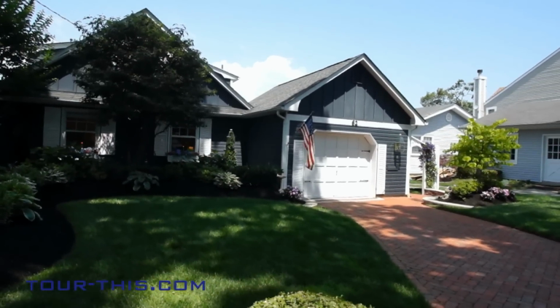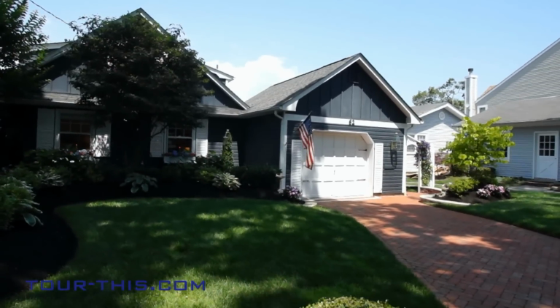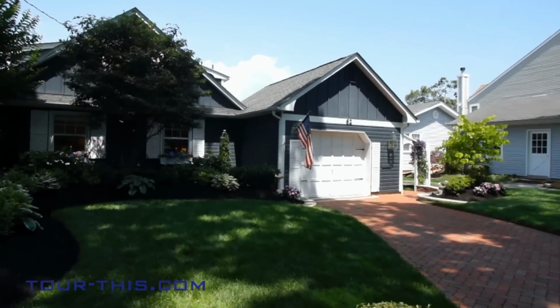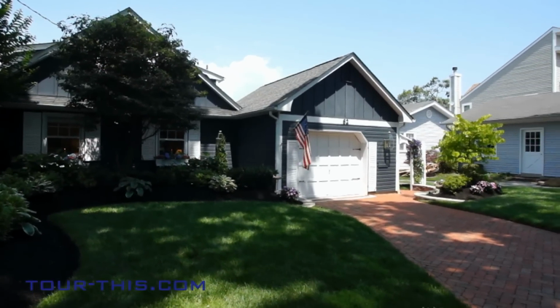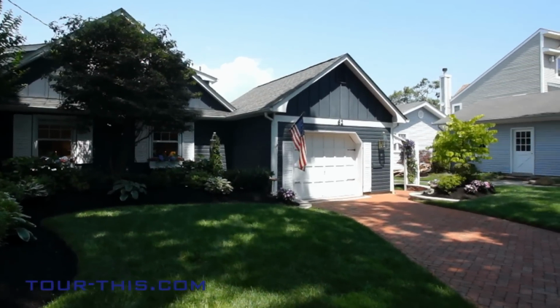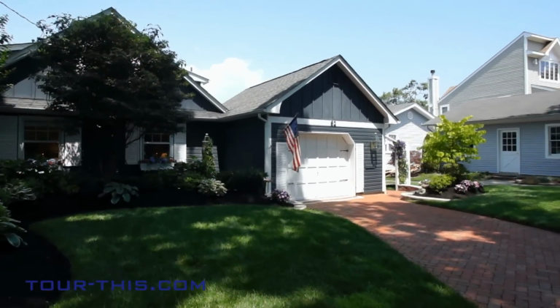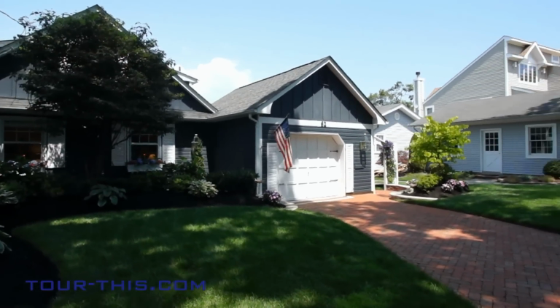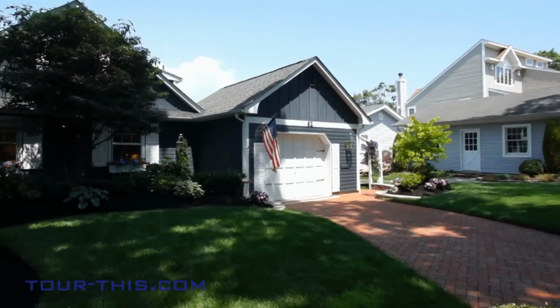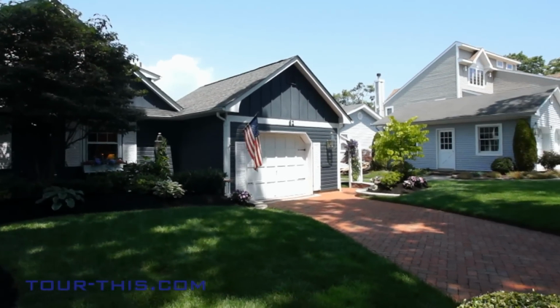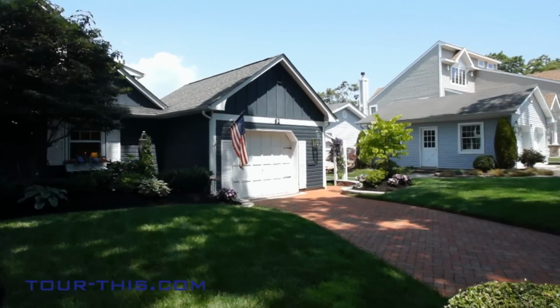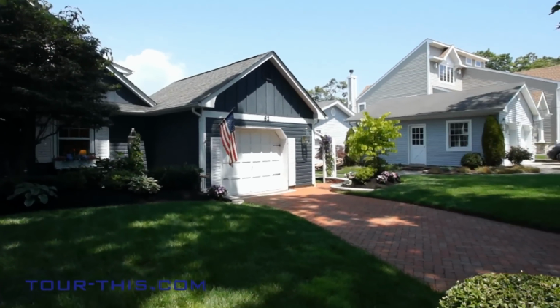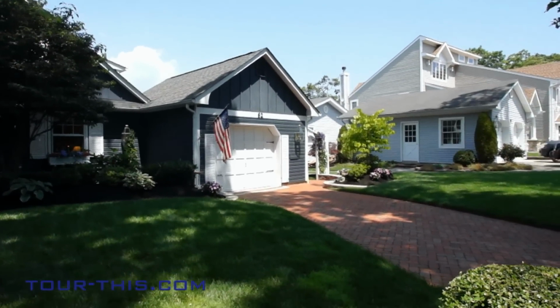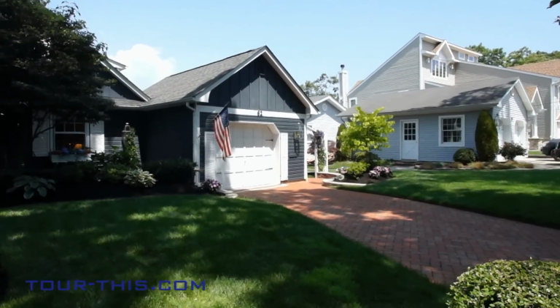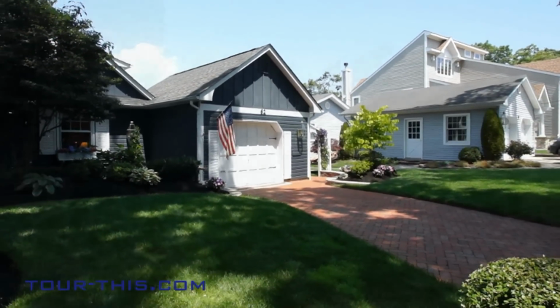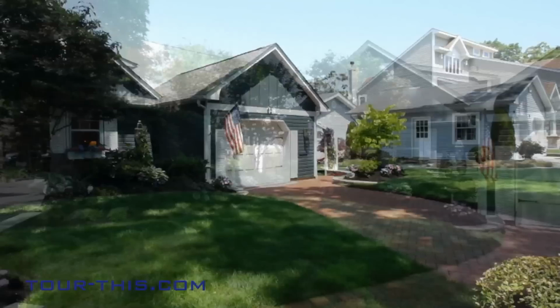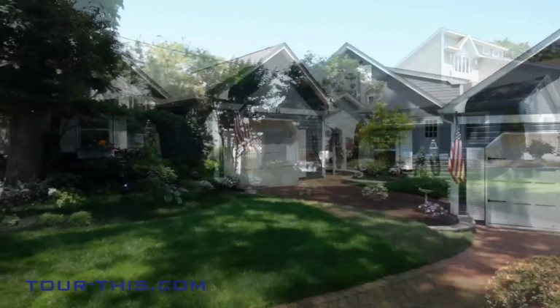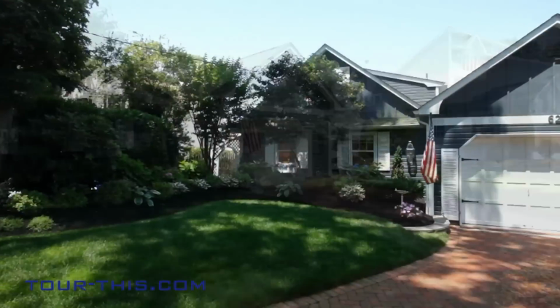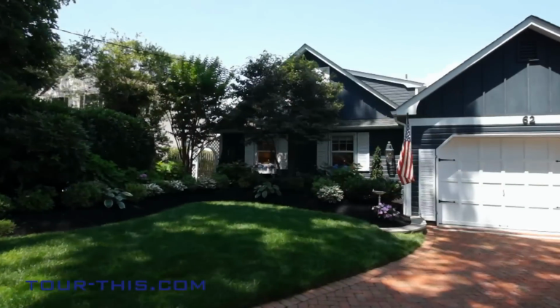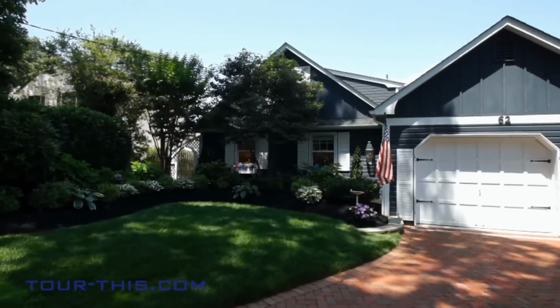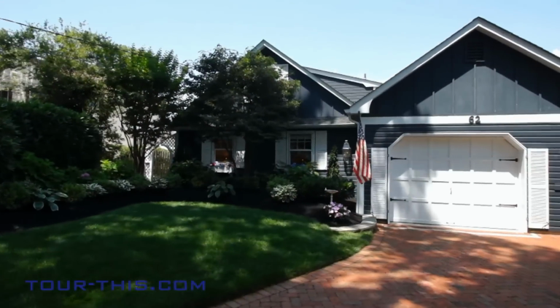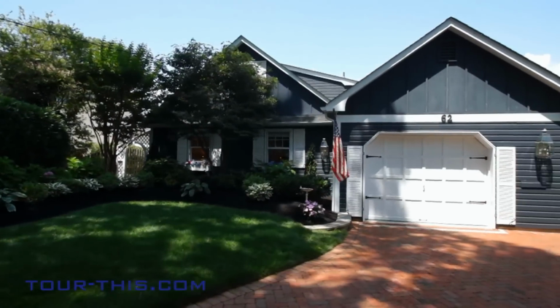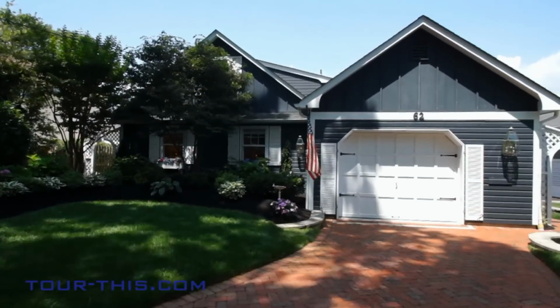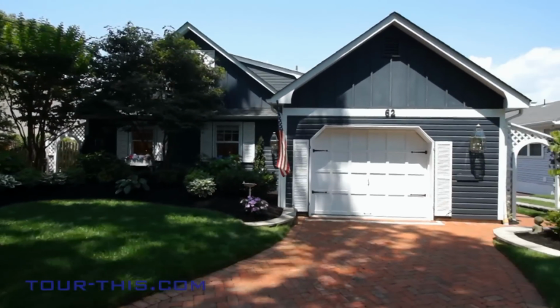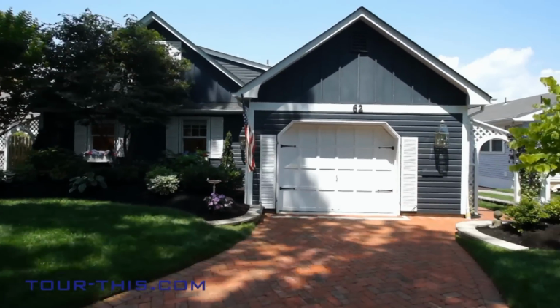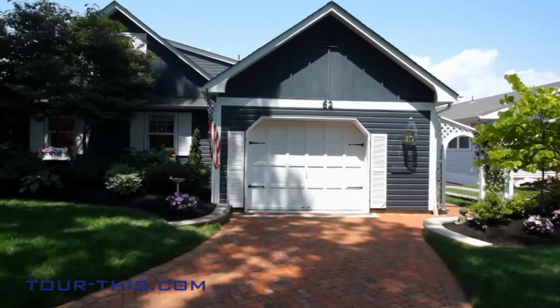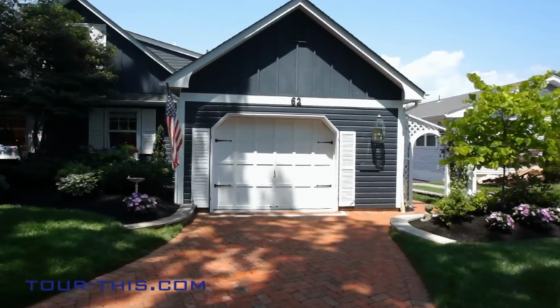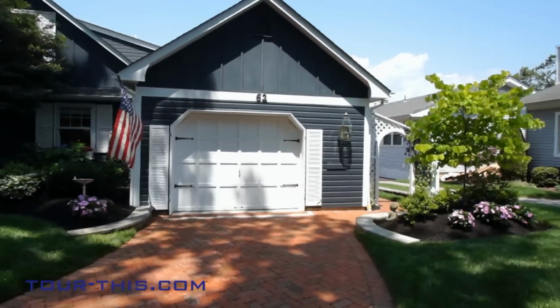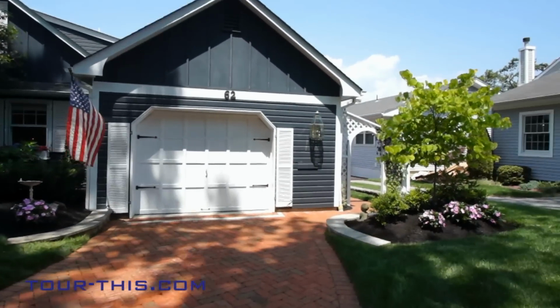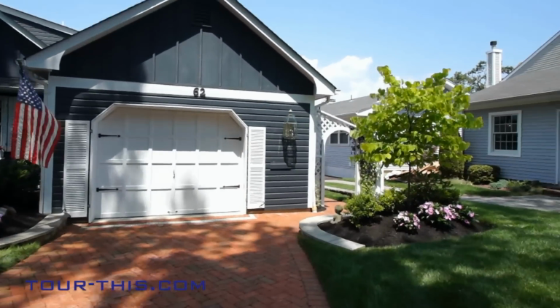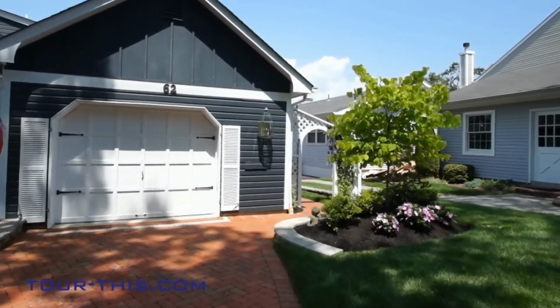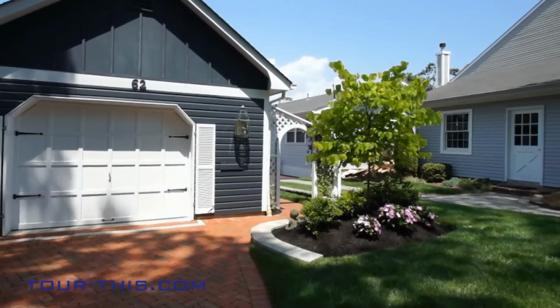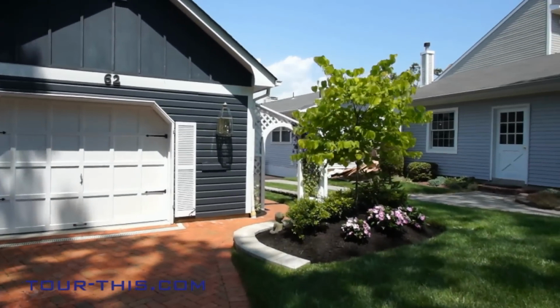11 block high full basement with plenty of room to store your outside furniture and much more. 1.5 car garage with finished interior.